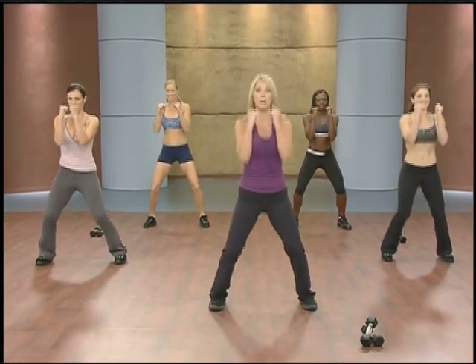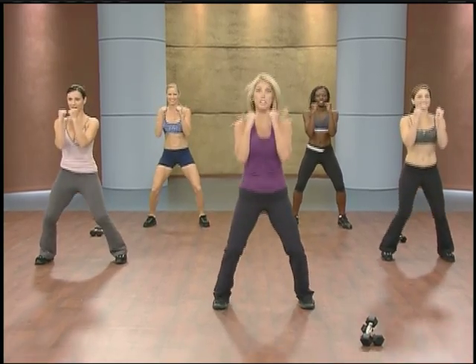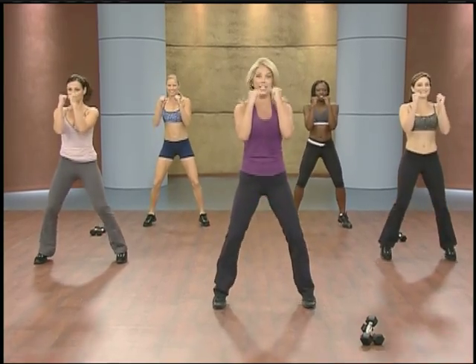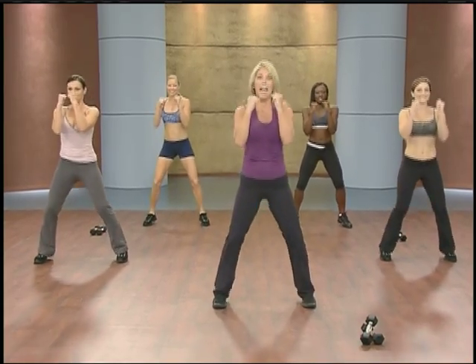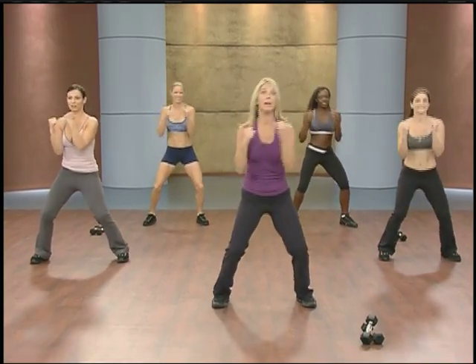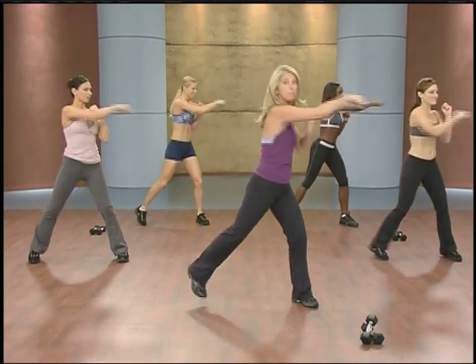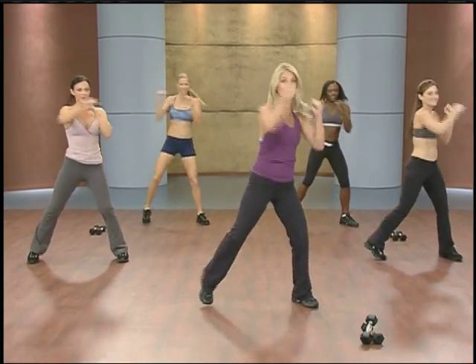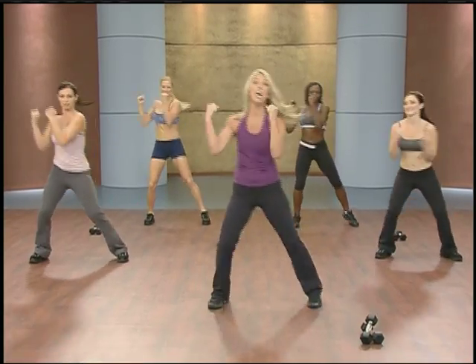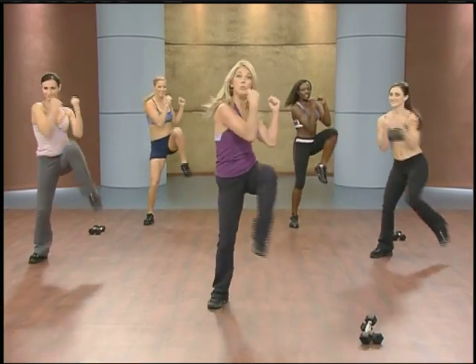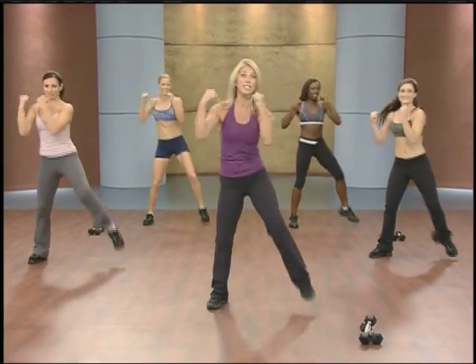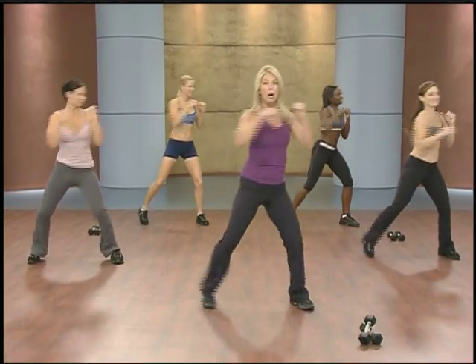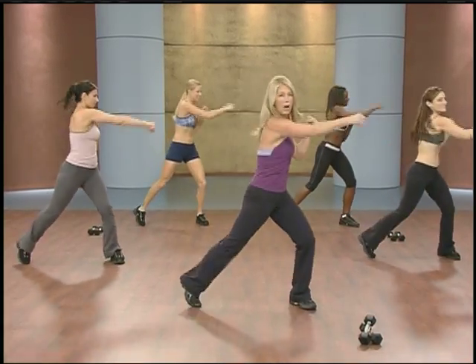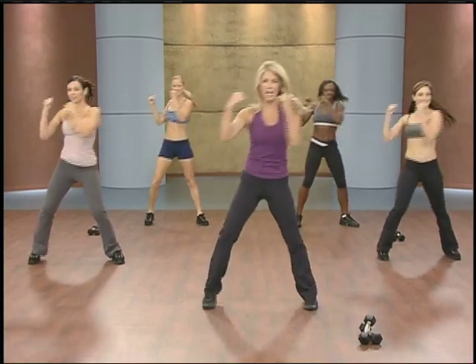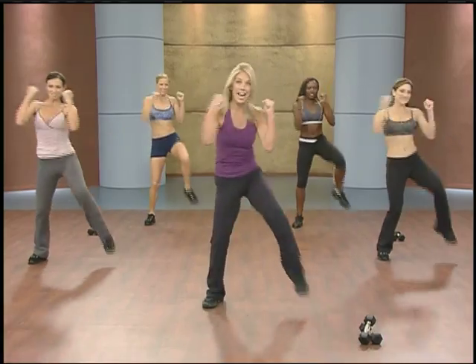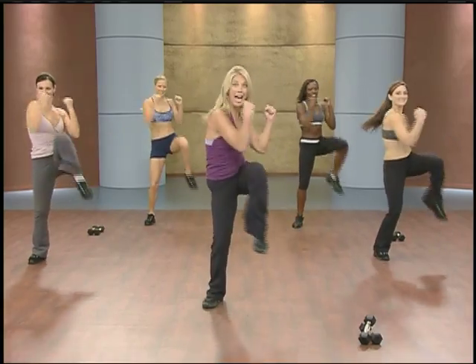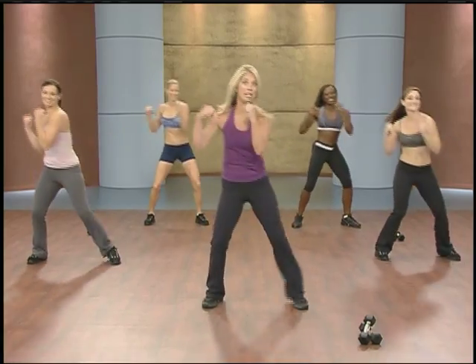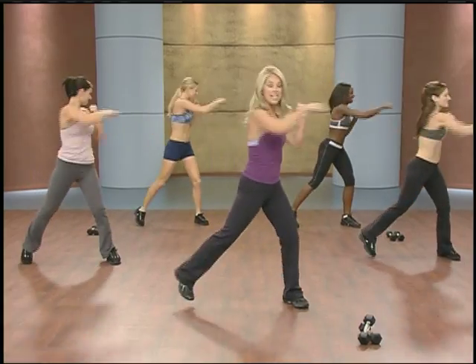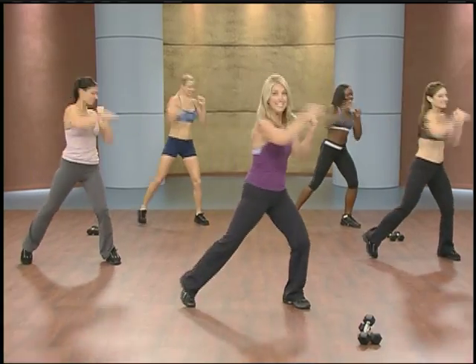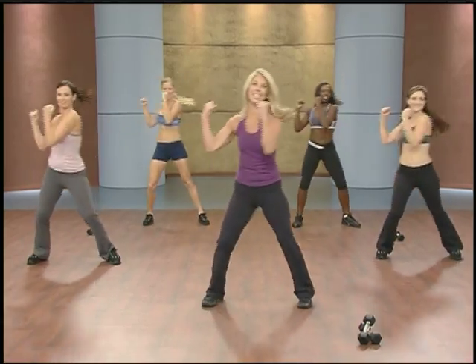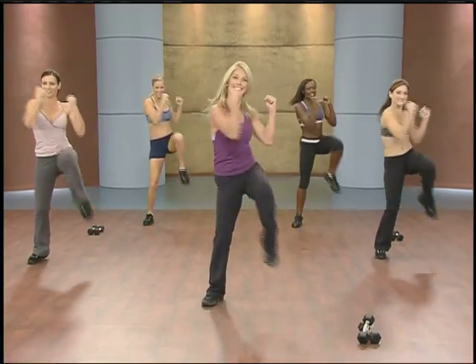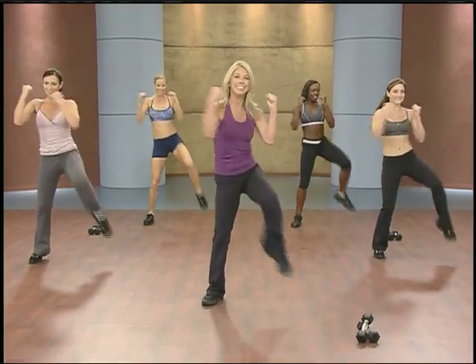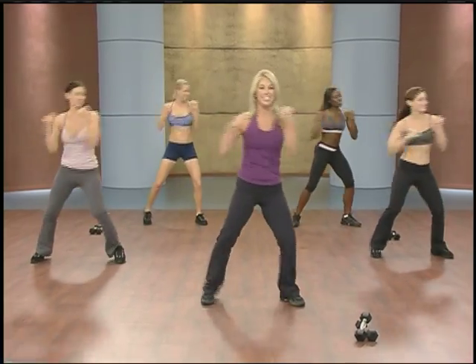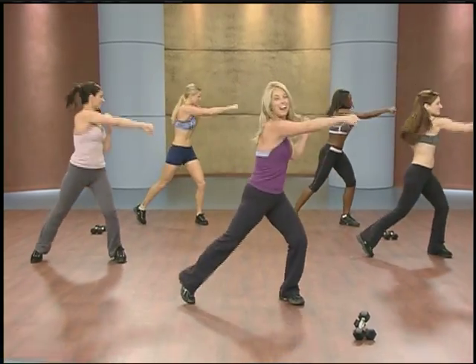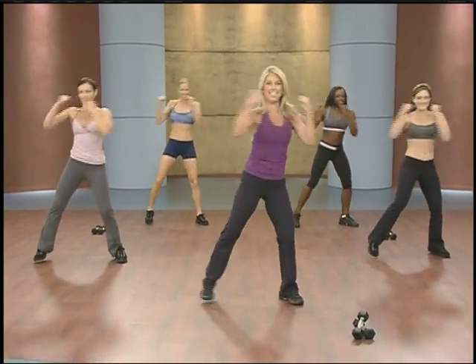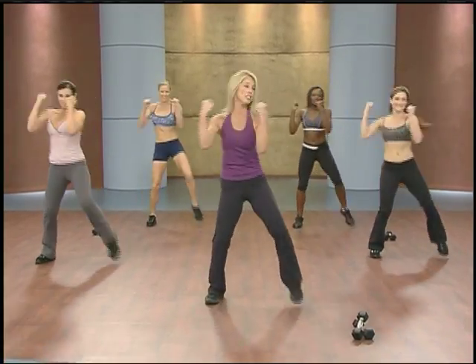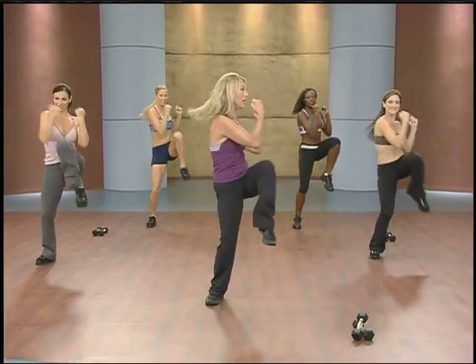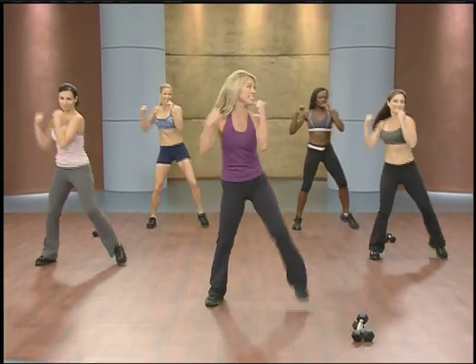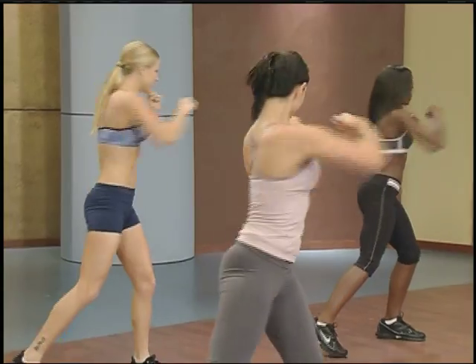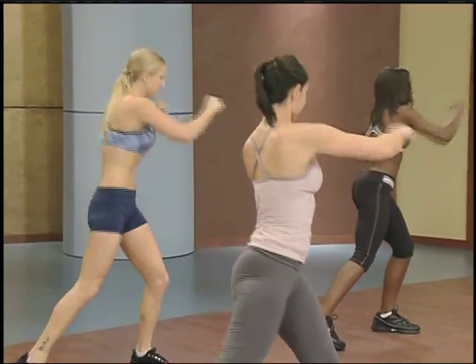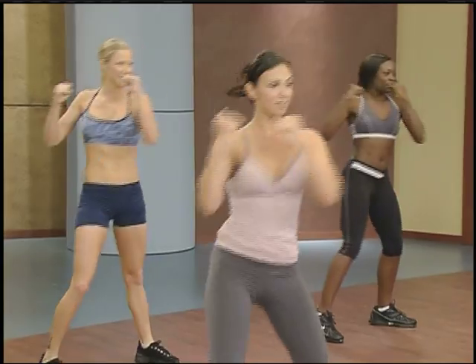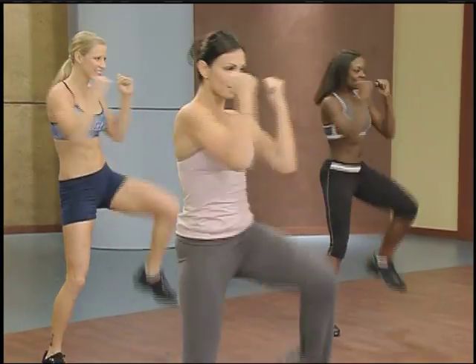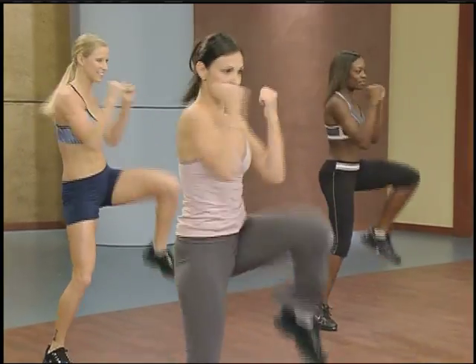You're going to punch it and twist. Punch, twist. Waistline, abs. Twist, punch, twist.